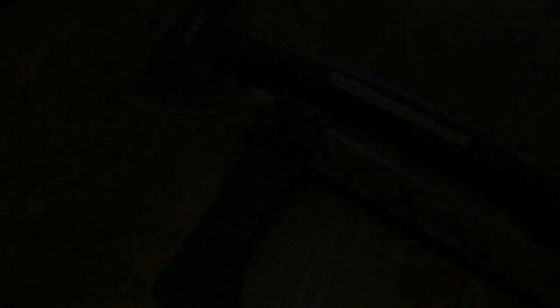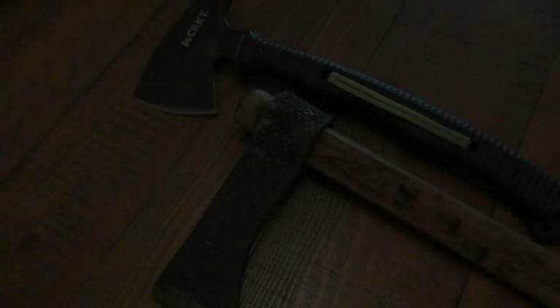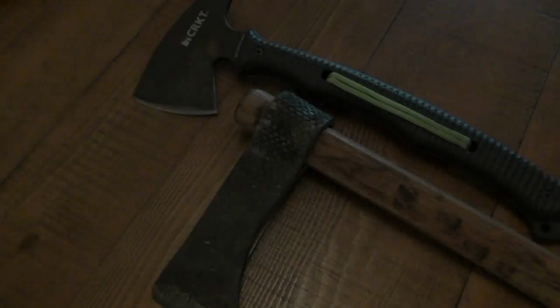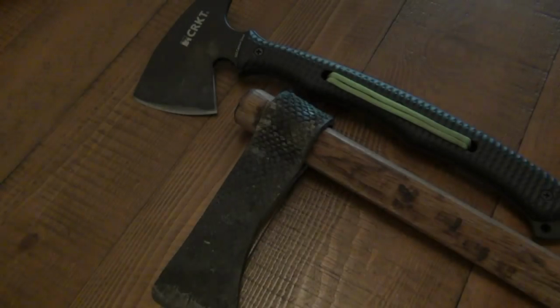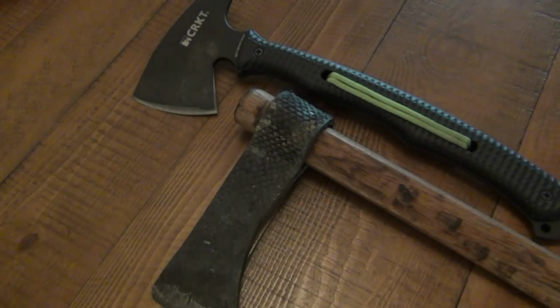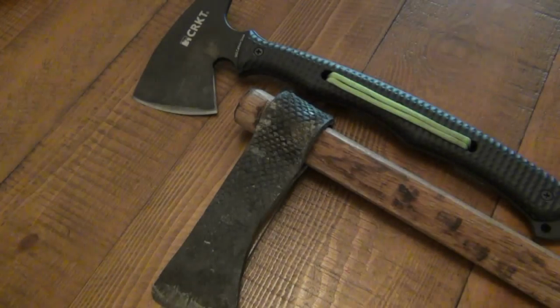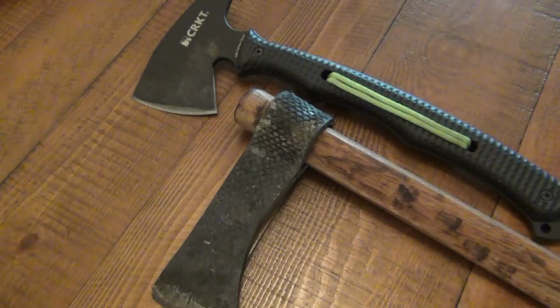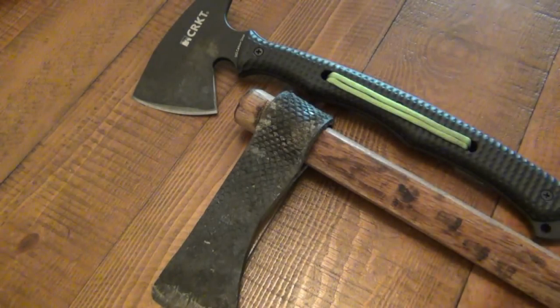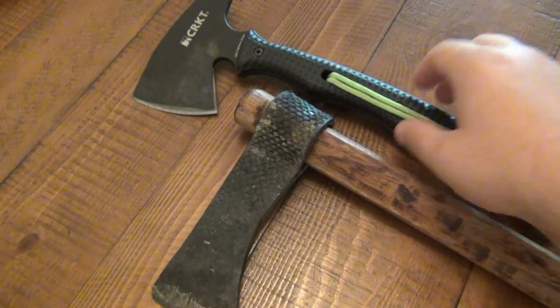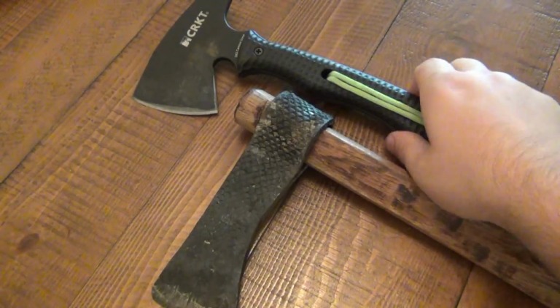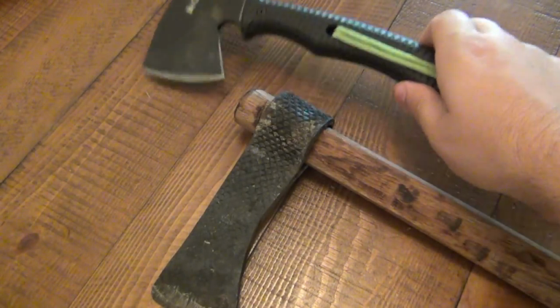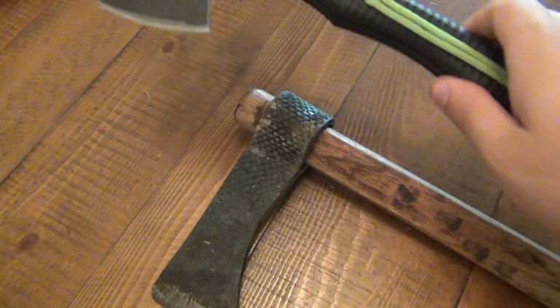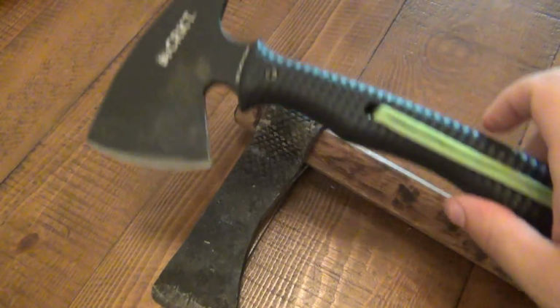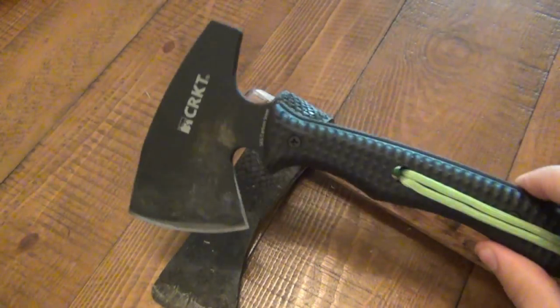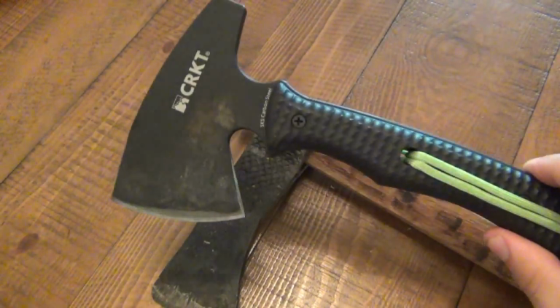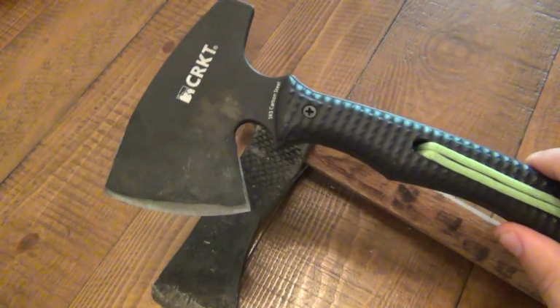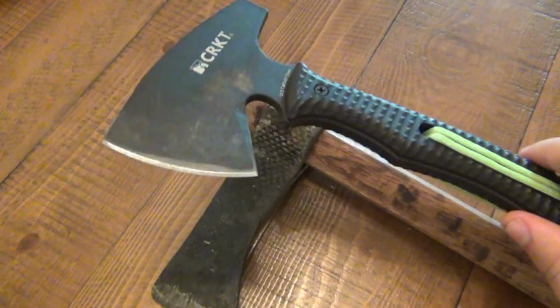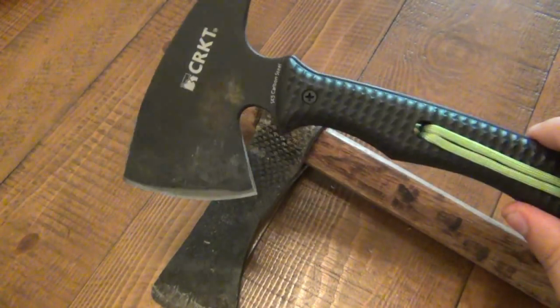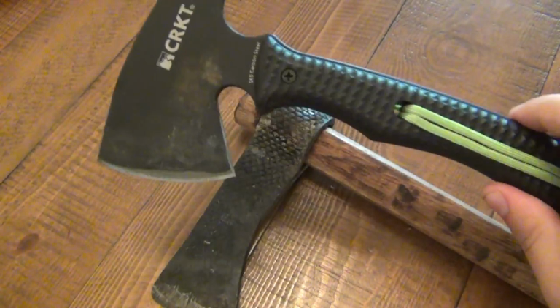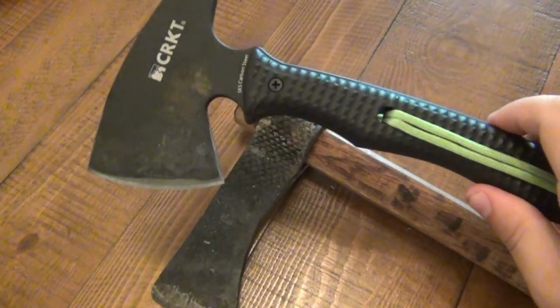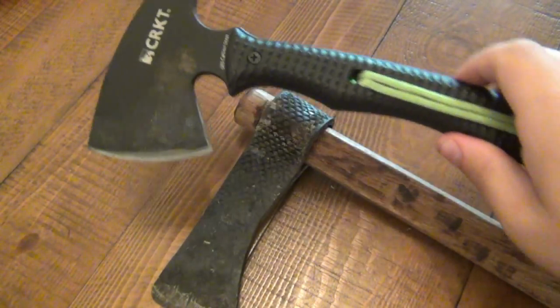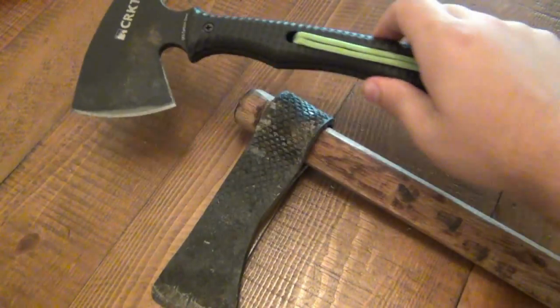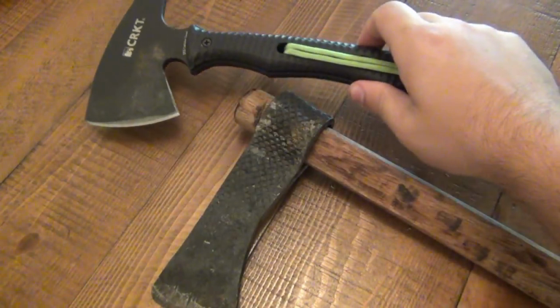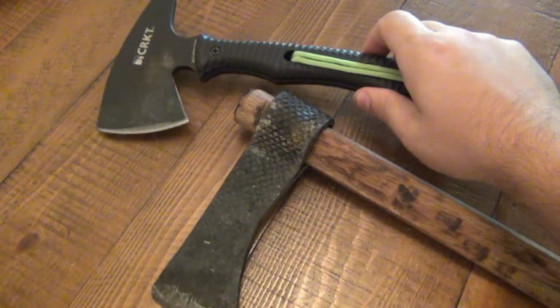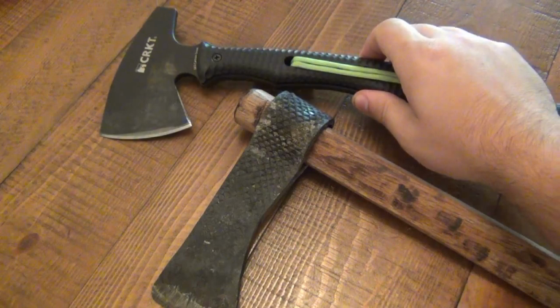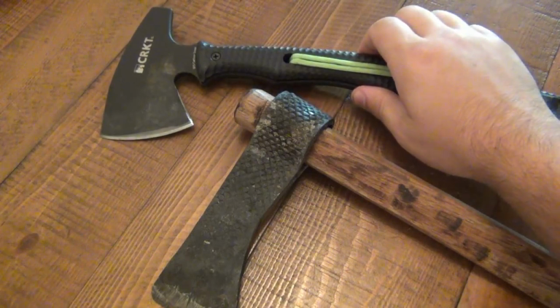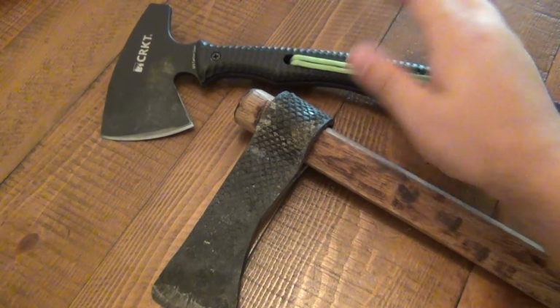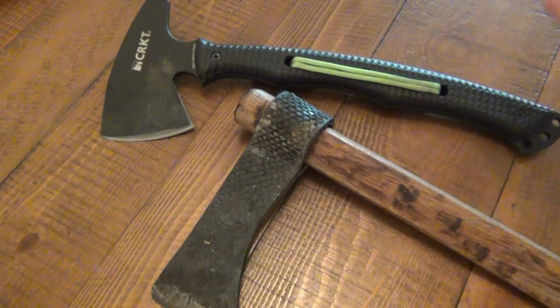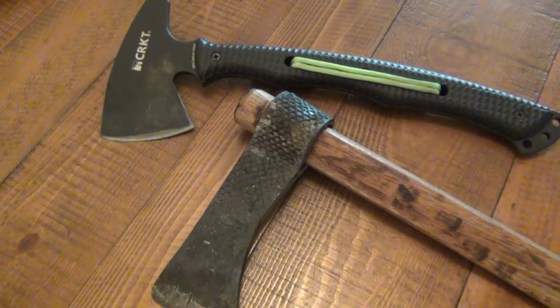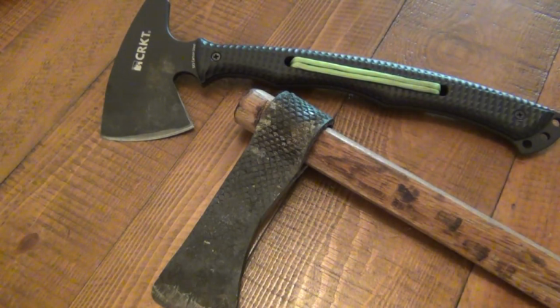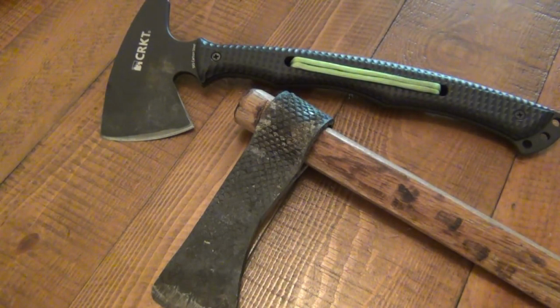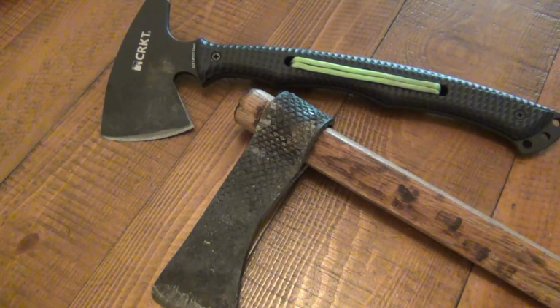Hey, what's up guys. Today I'm going to be reviewing this tactical tomahawk. This is the CRKT Chogun T-Hawk — T-Hawk standing for tactical tomahawk.